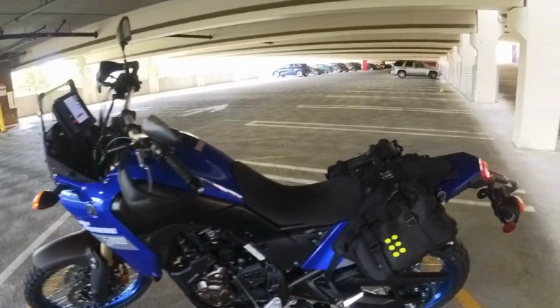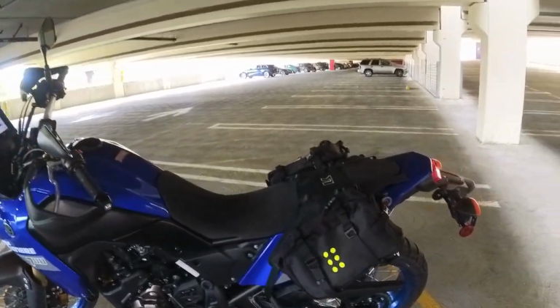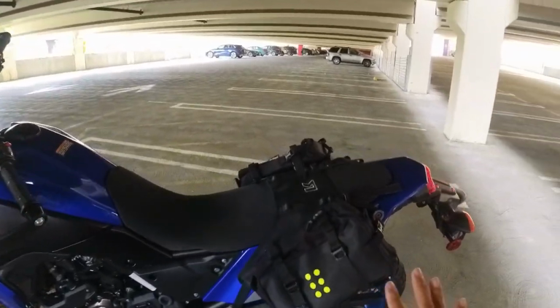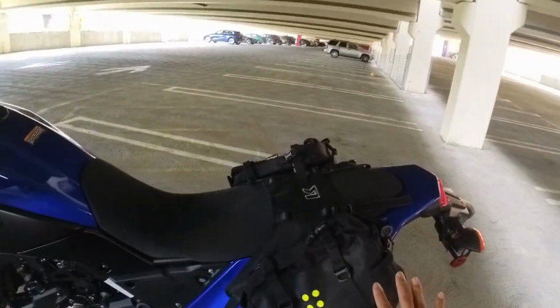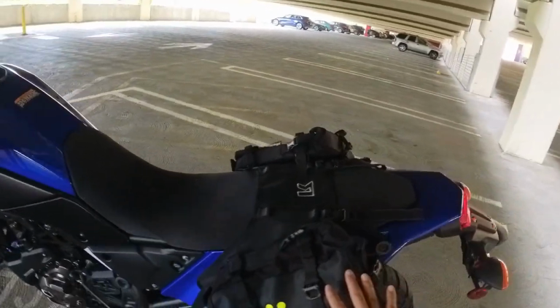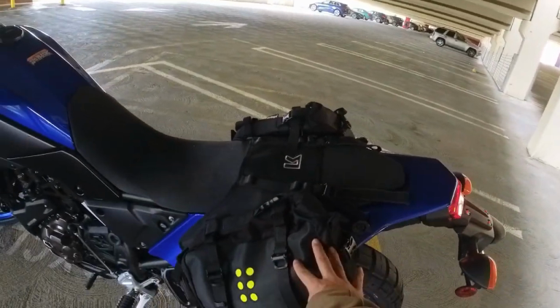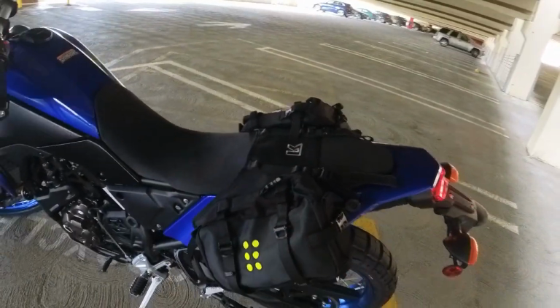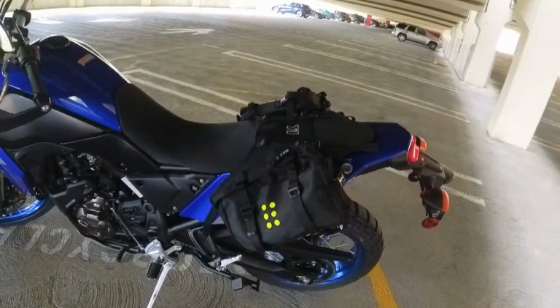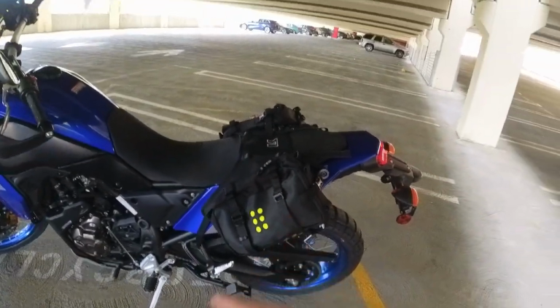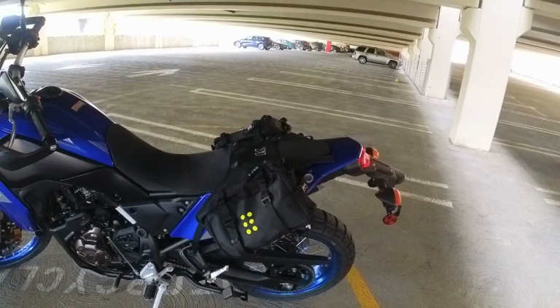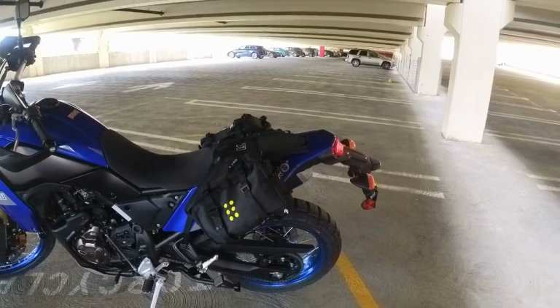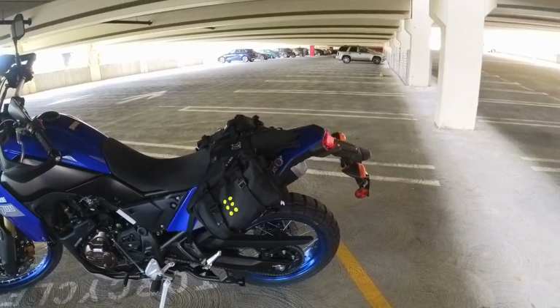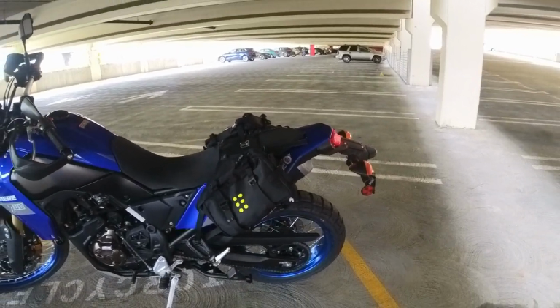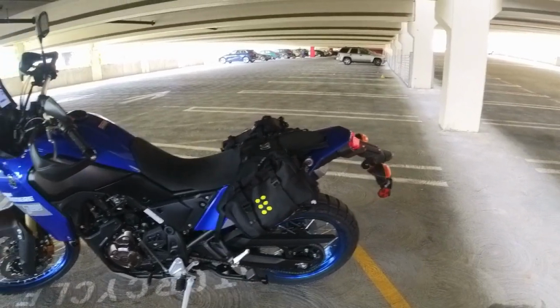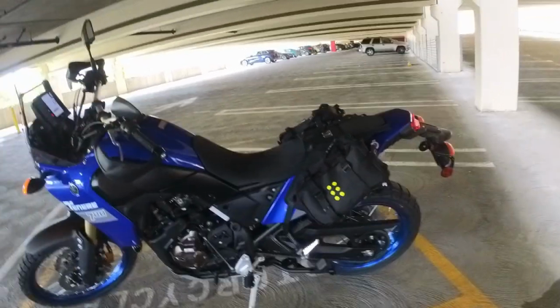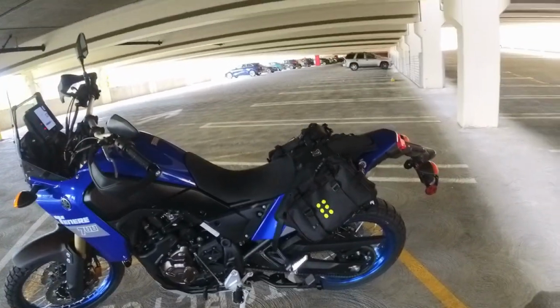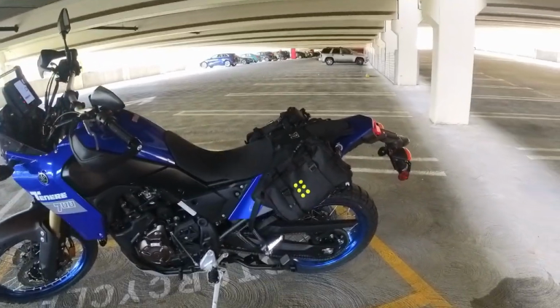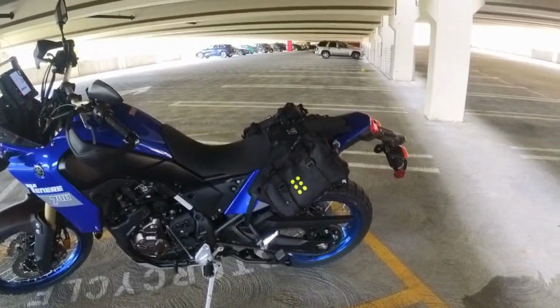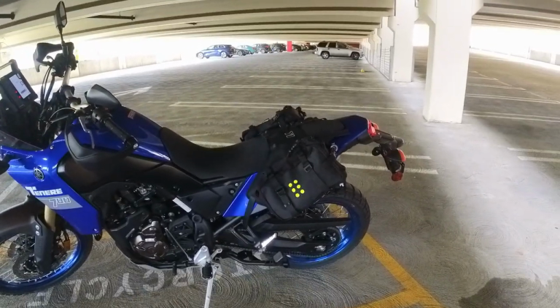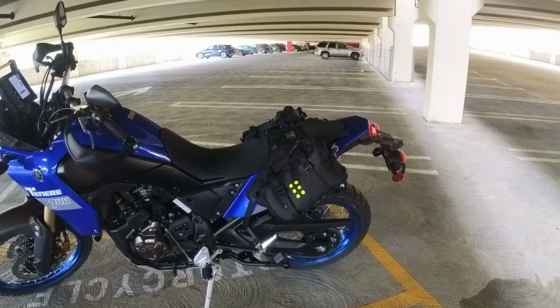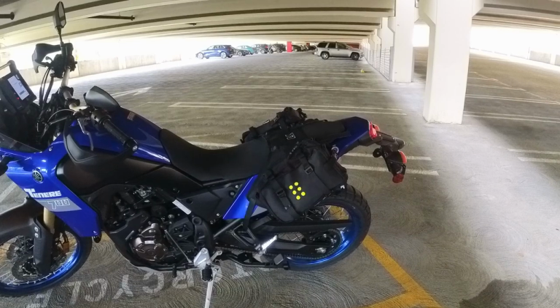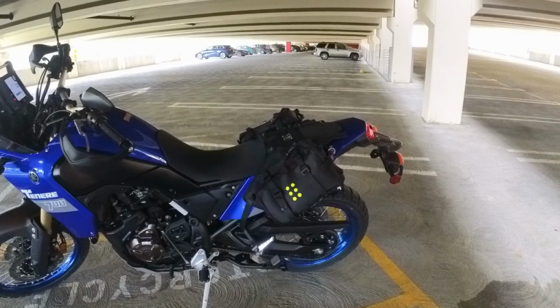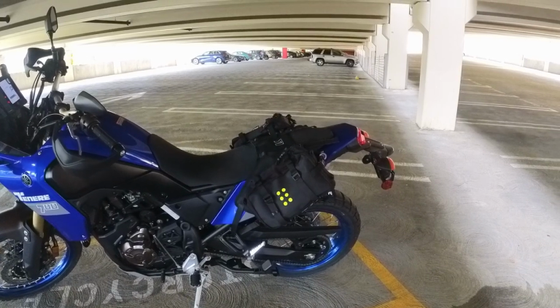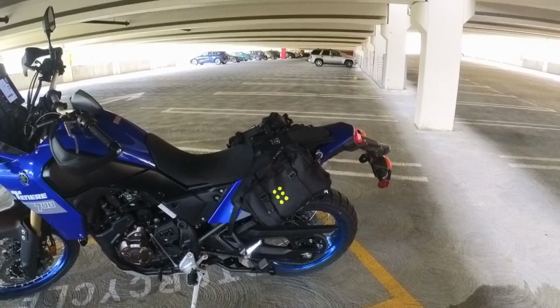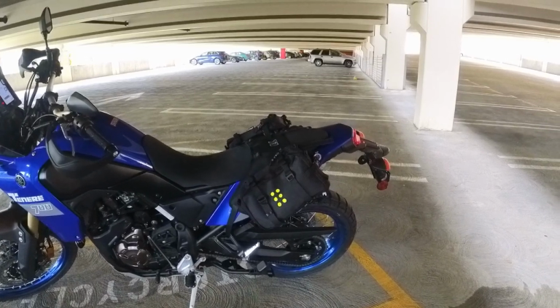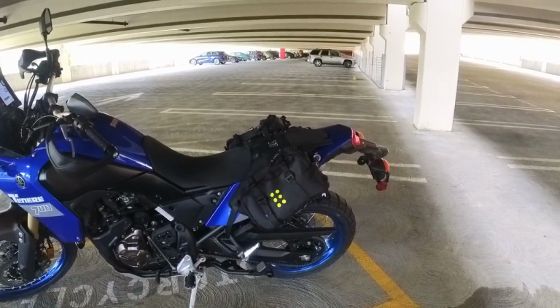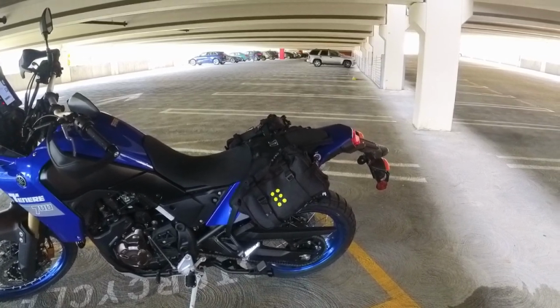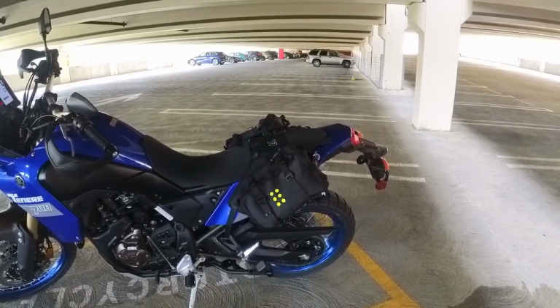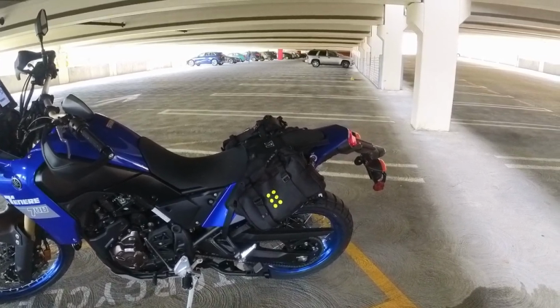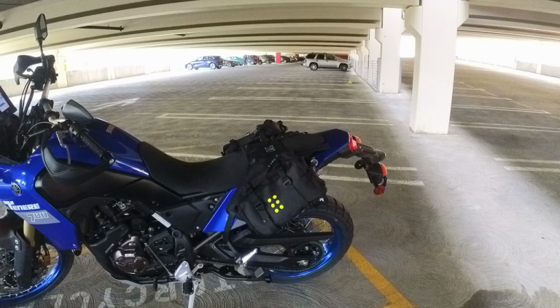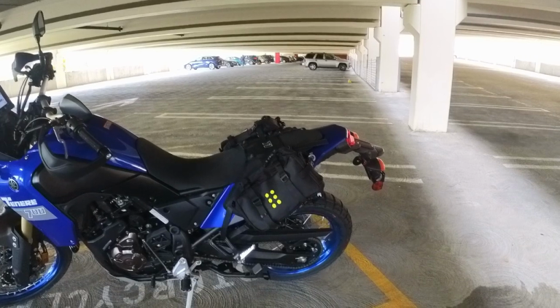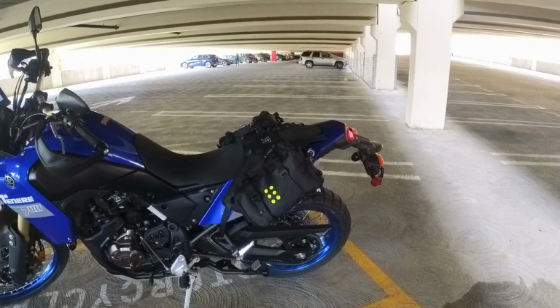In terms of luggage, I have the Kriega OS base. These are just the six-liter packs — I actually bought them on accident. I thought they would come with two 12s, but it's 12 liters total so it comes with two sixes.